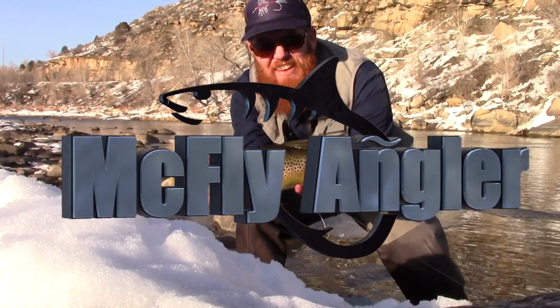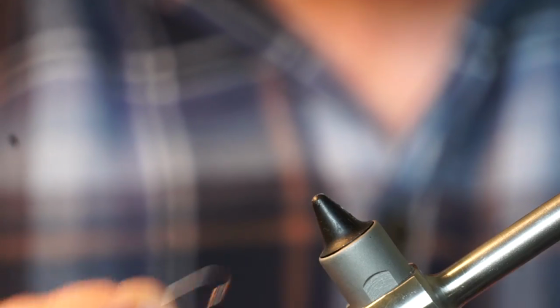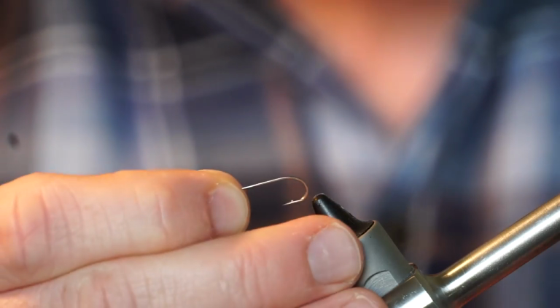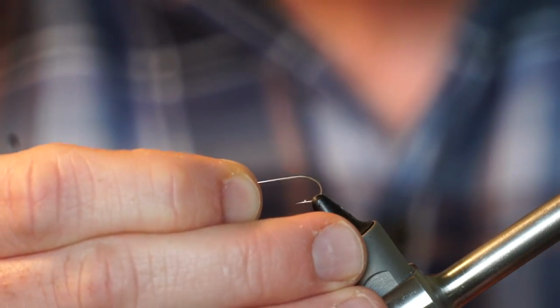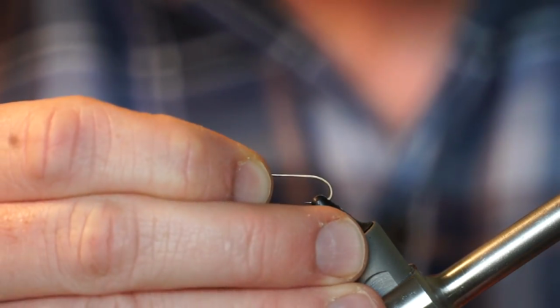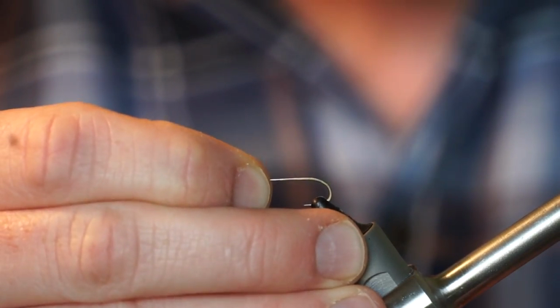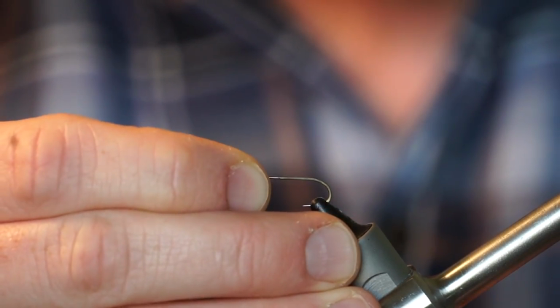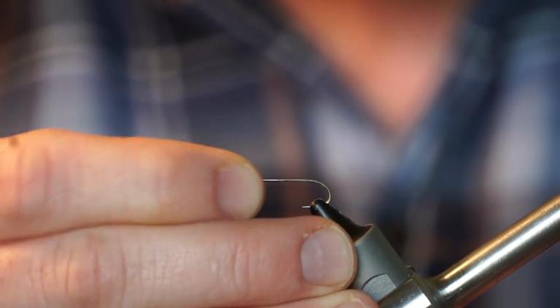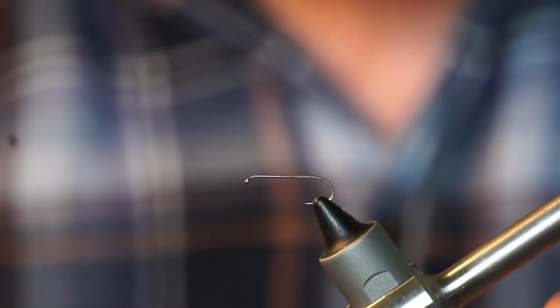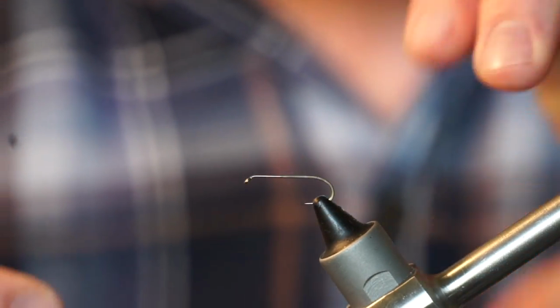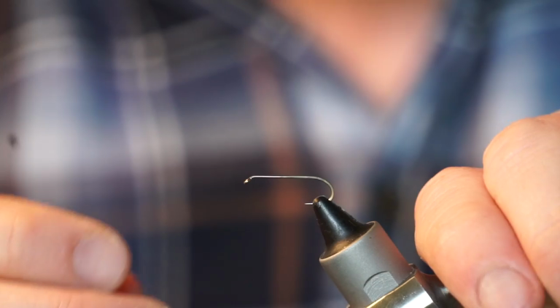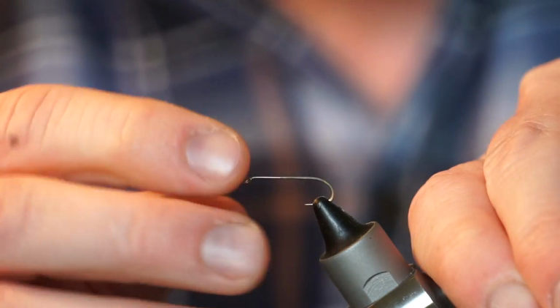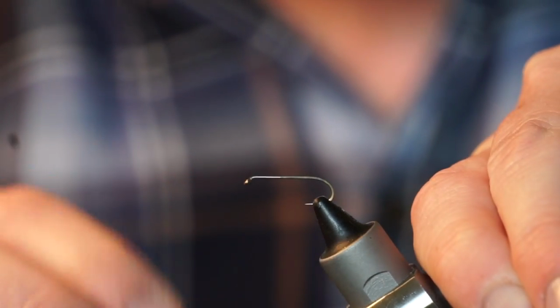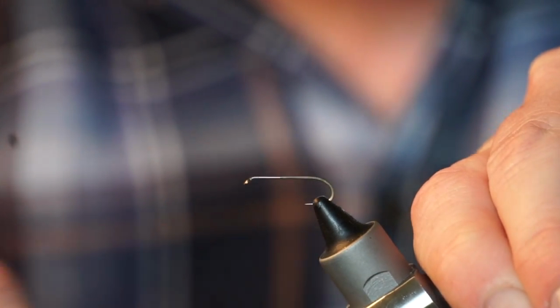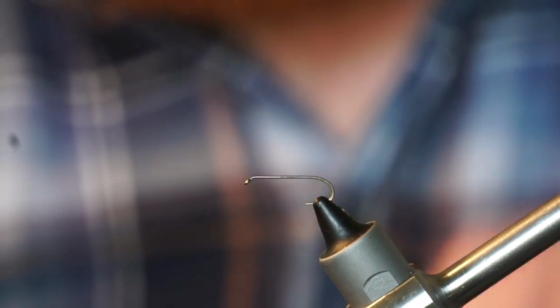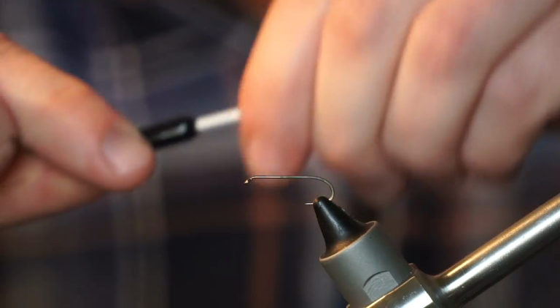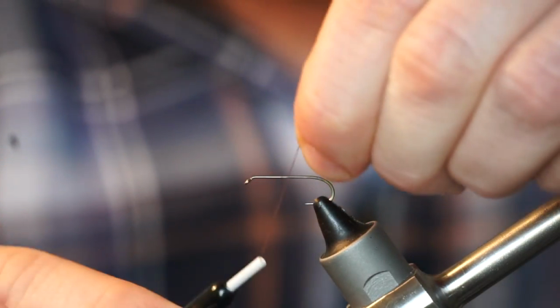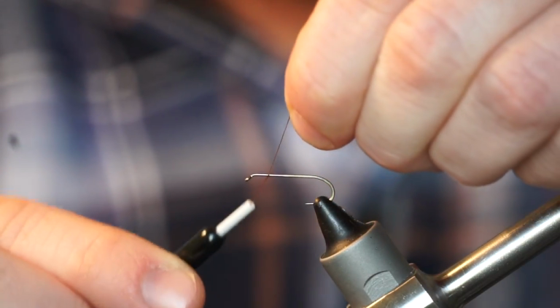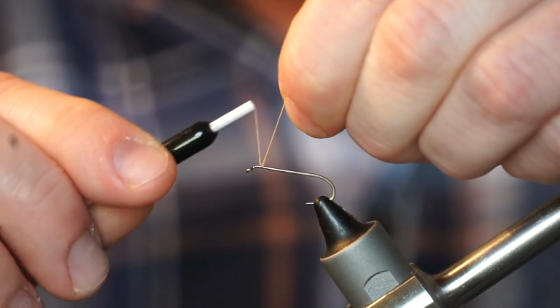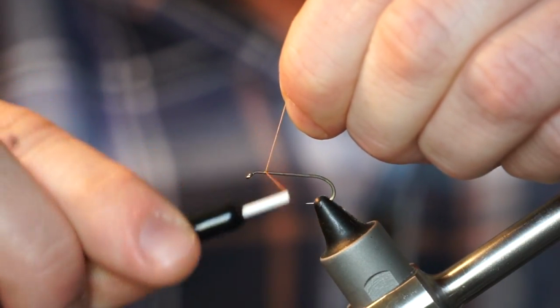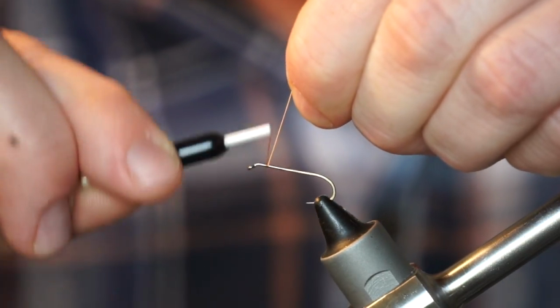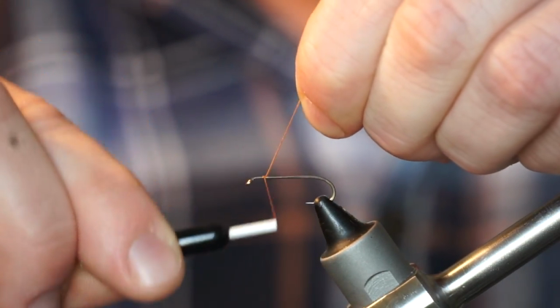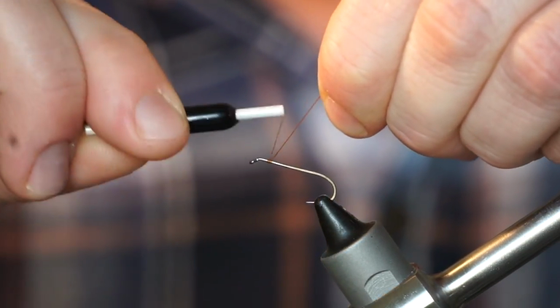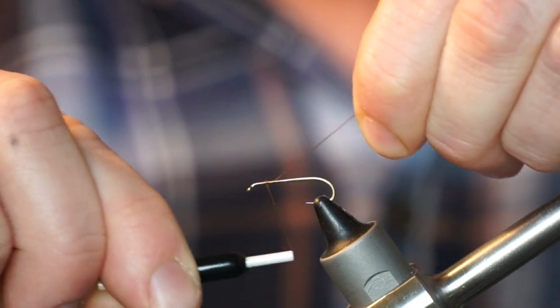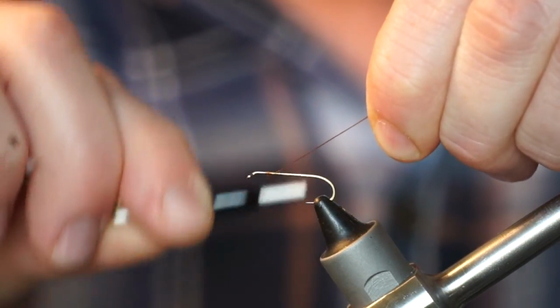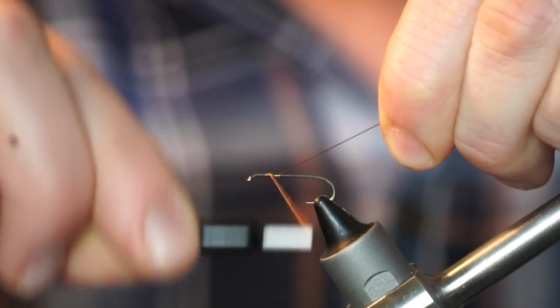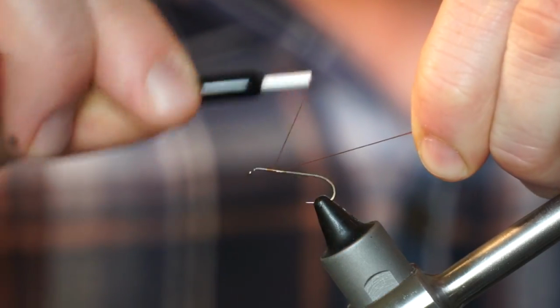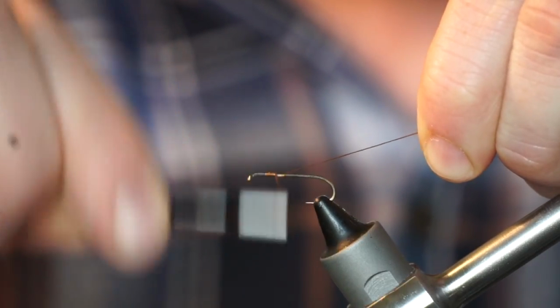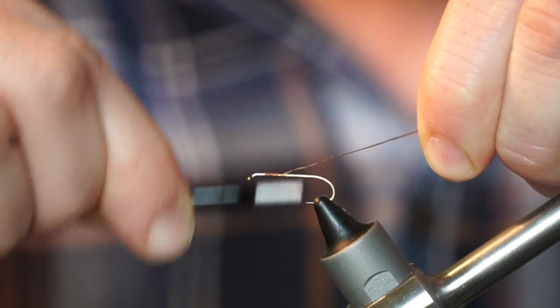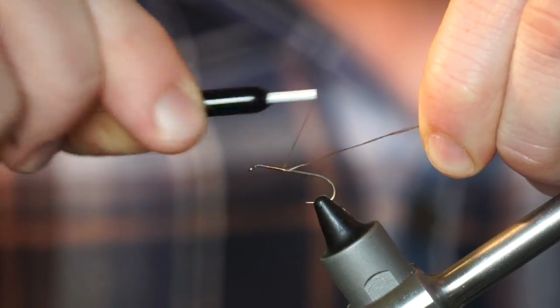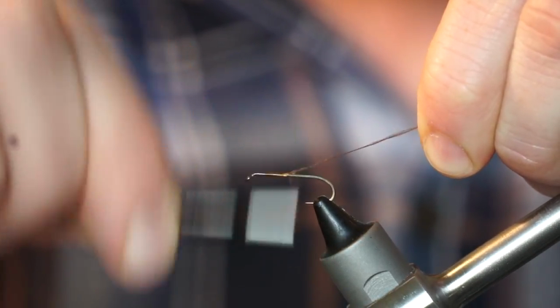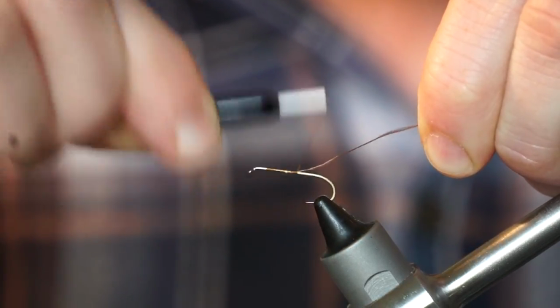The hook I am using today is an Umpqua U-301 in size 12, and the thread is UTC Ultra Thread 140 denier in color brown.